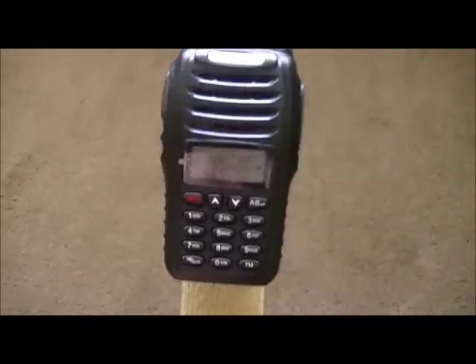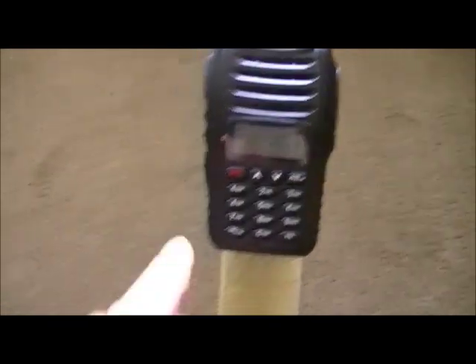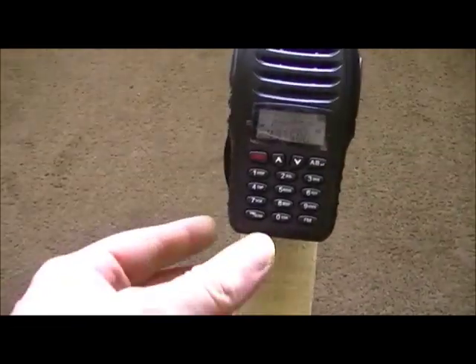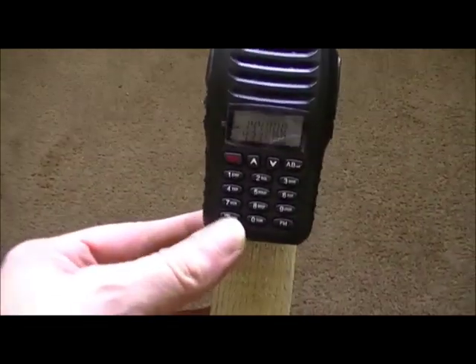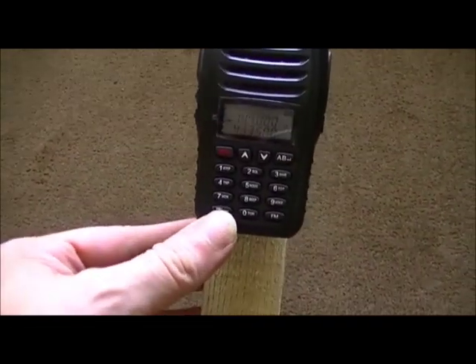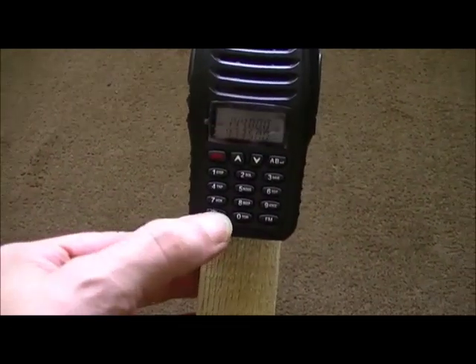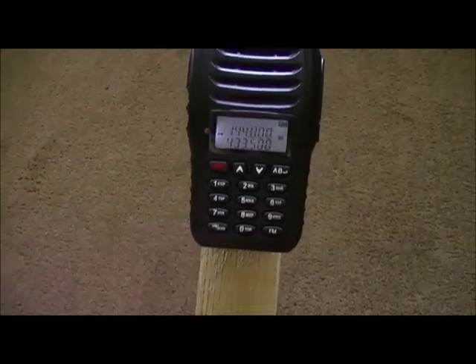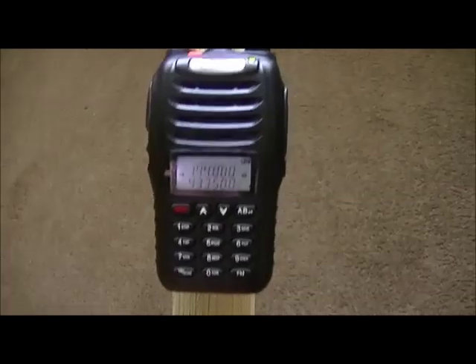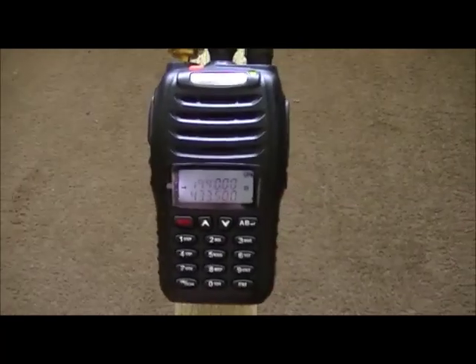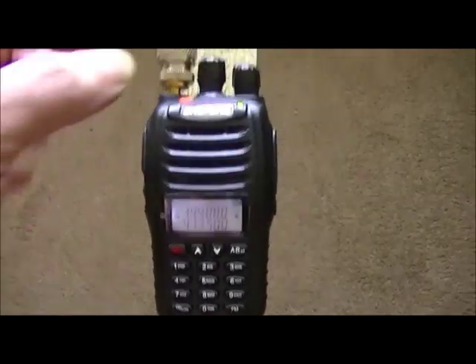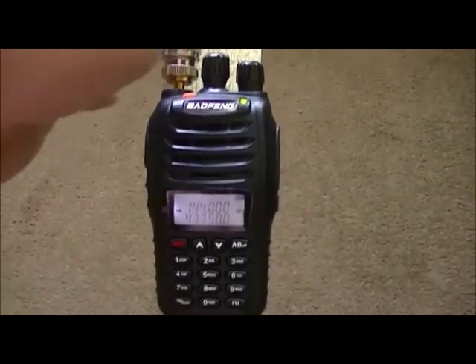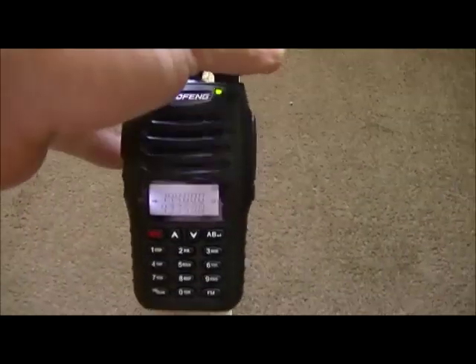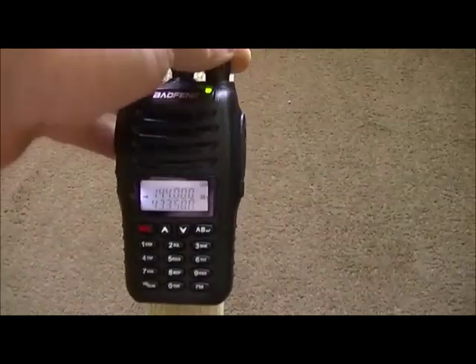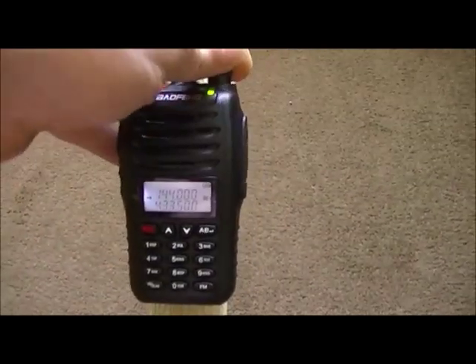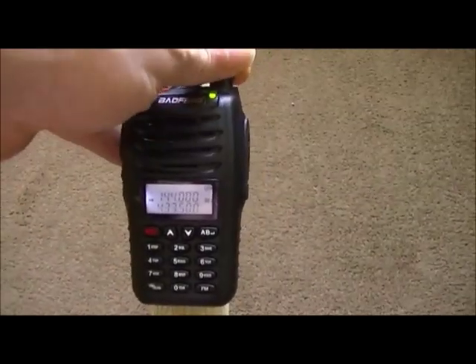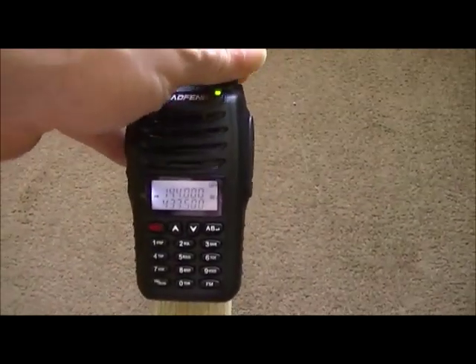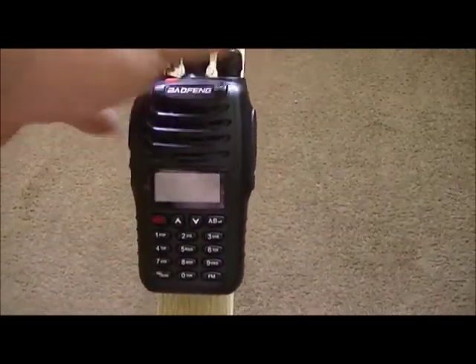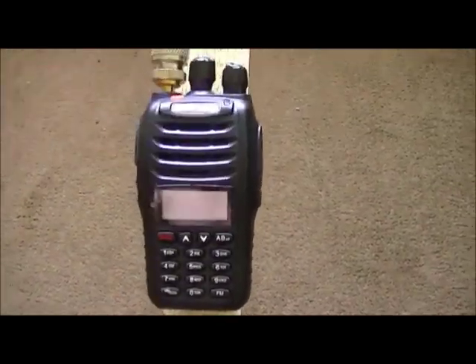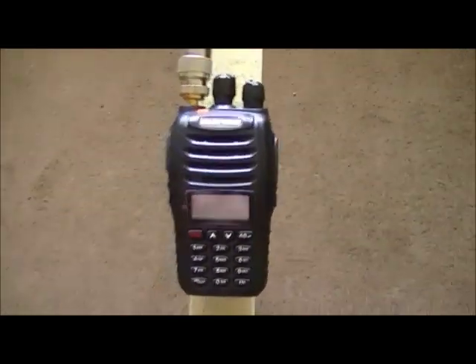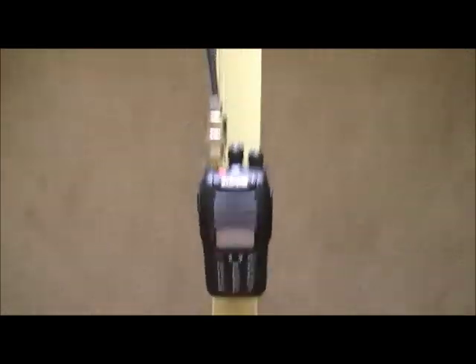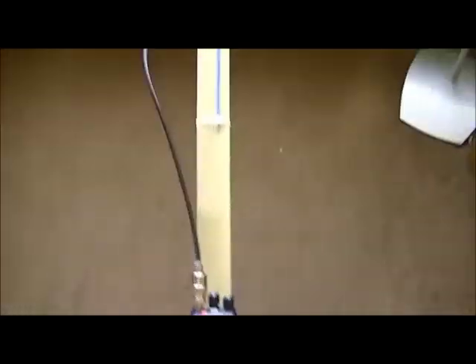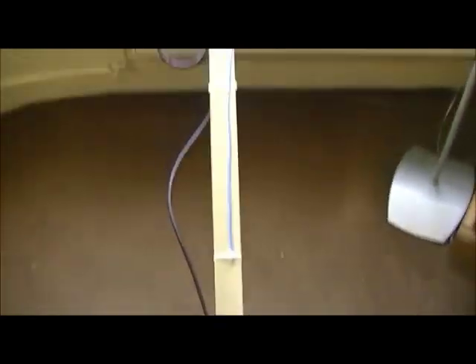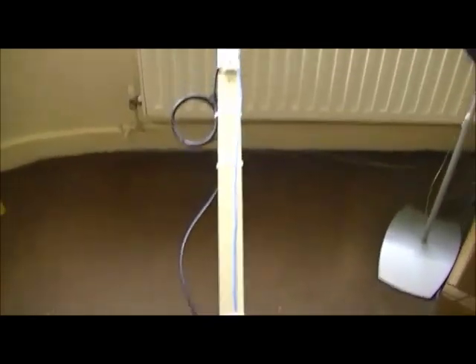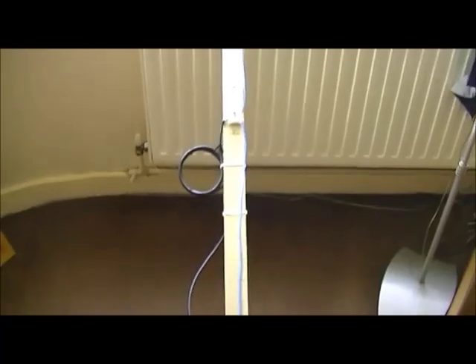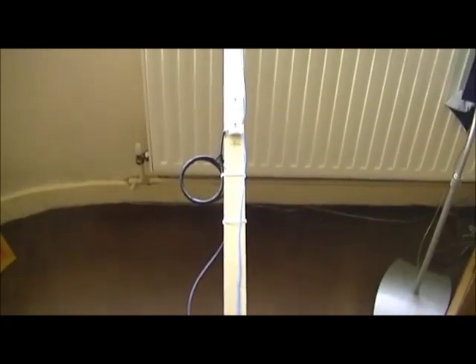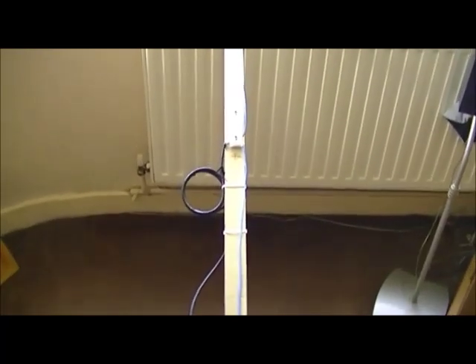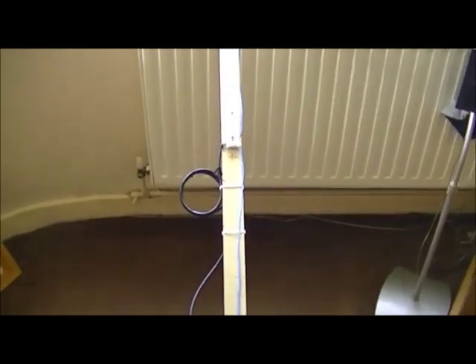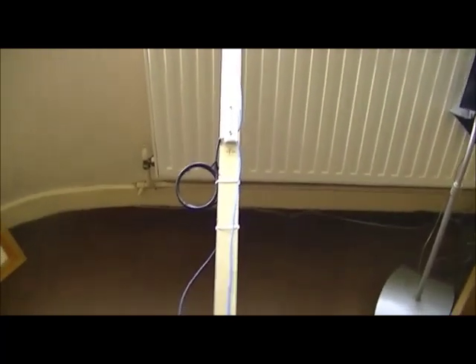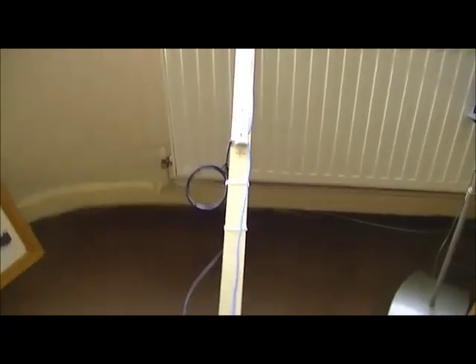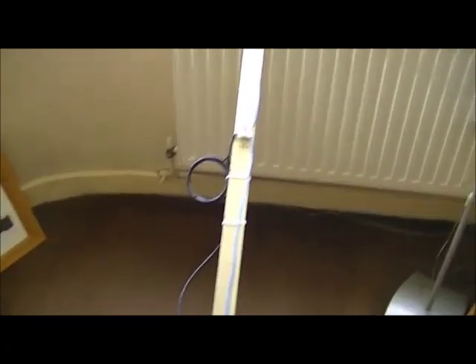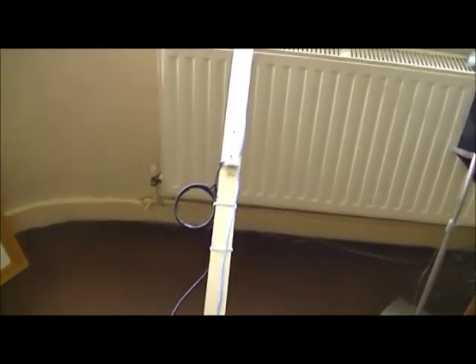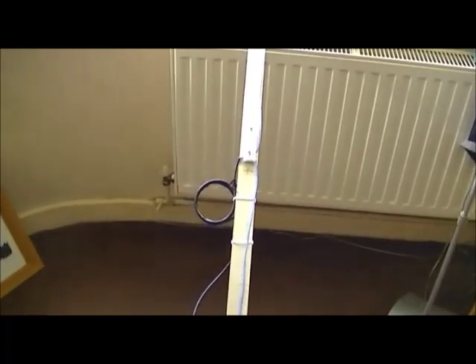Anyway, you can see it does pick up. Thanks for watching guys, all the best — M6ZDF signing off, cheers for now.